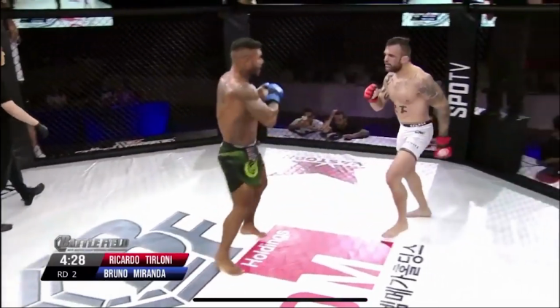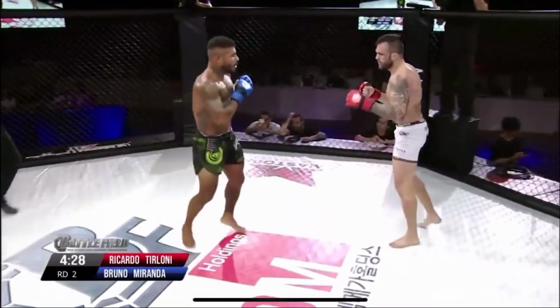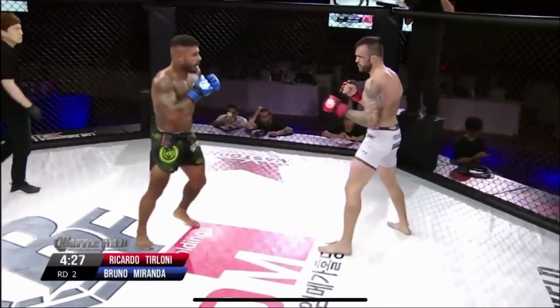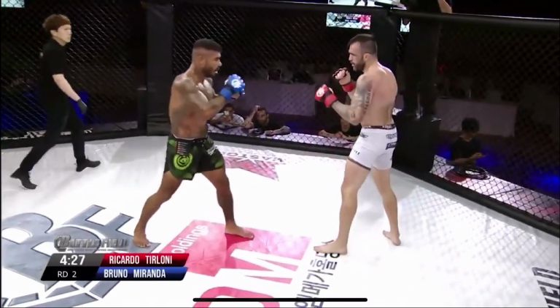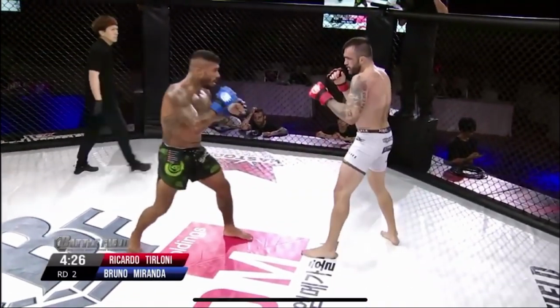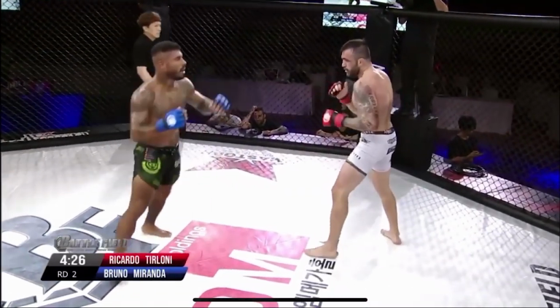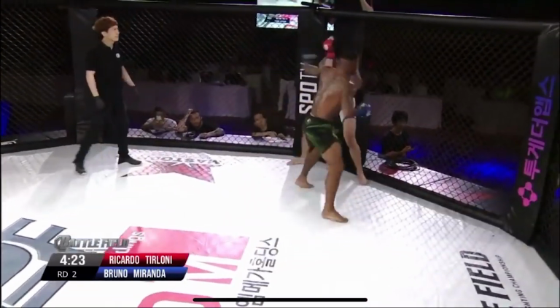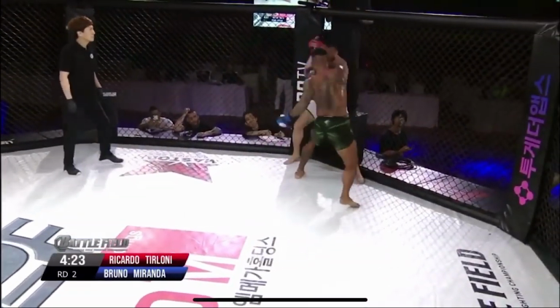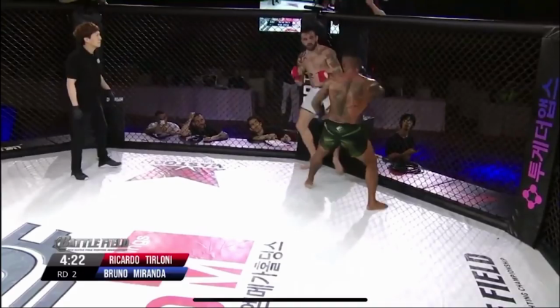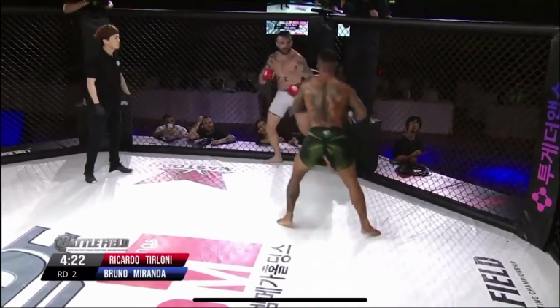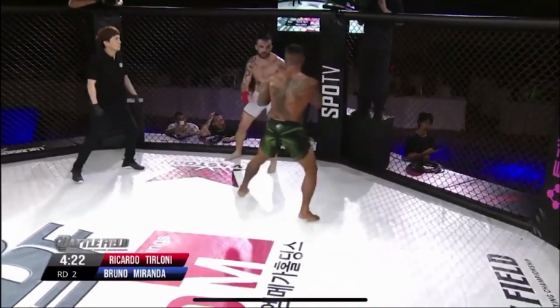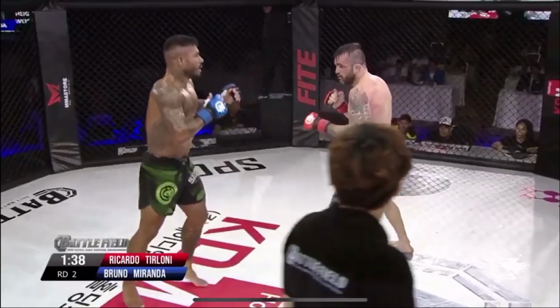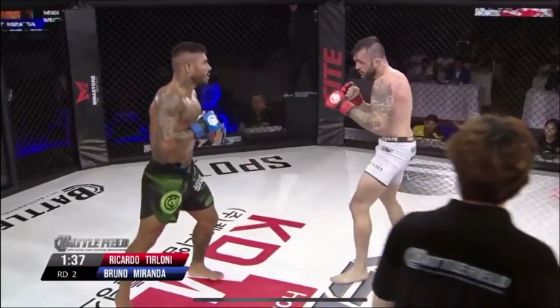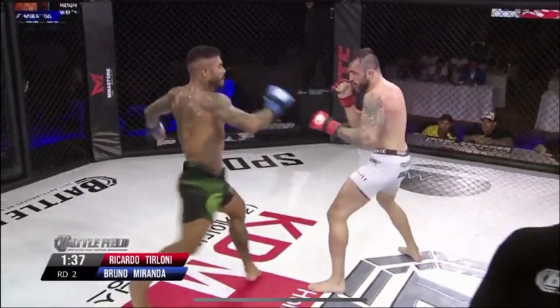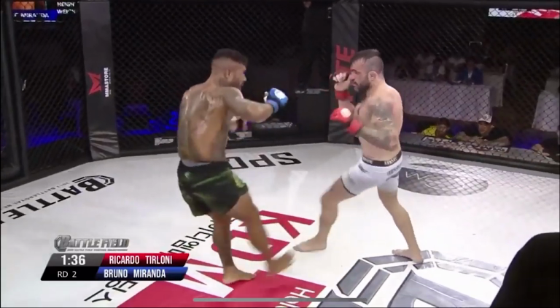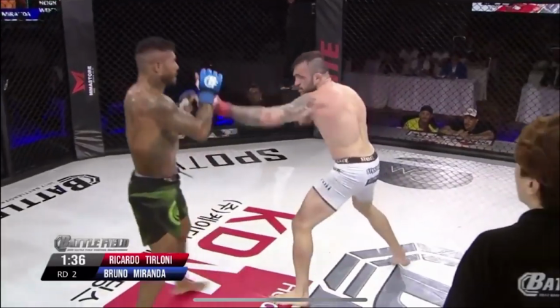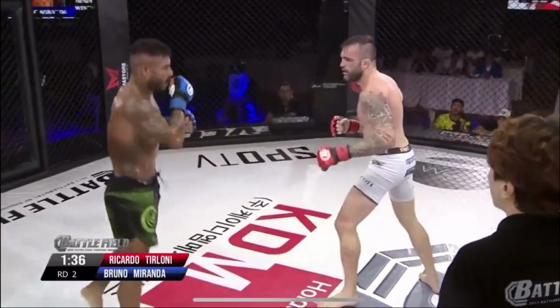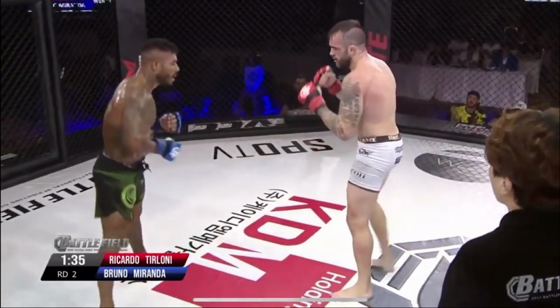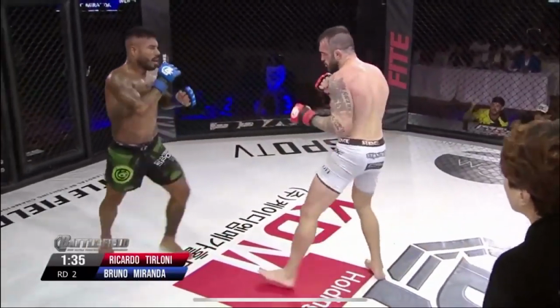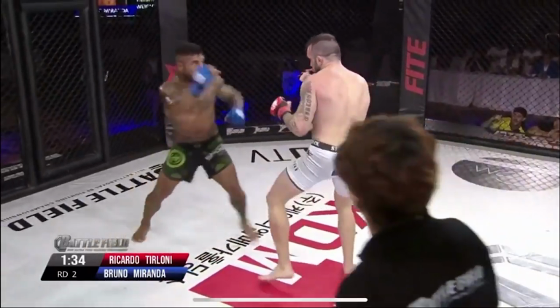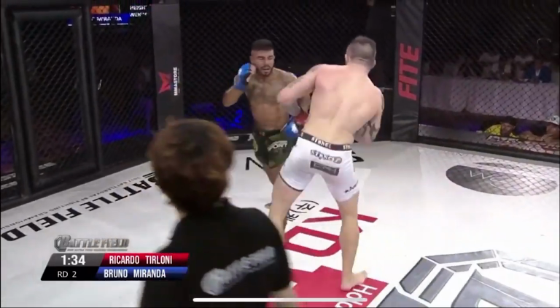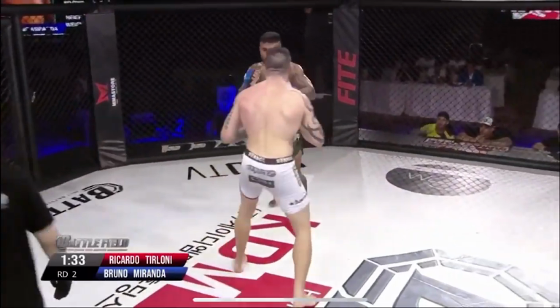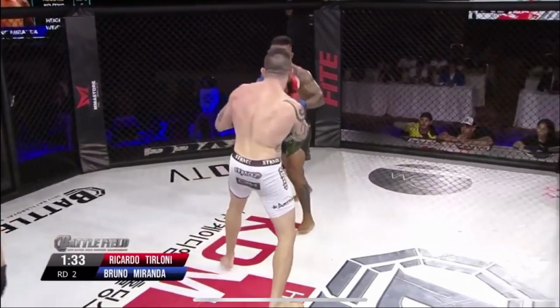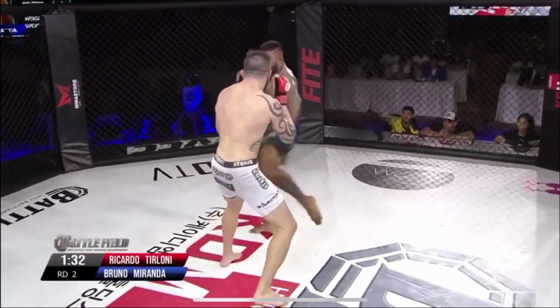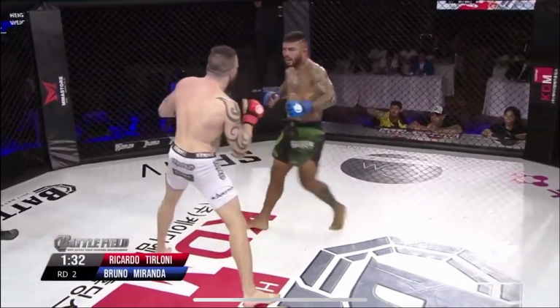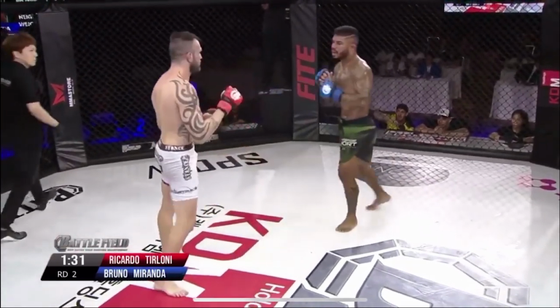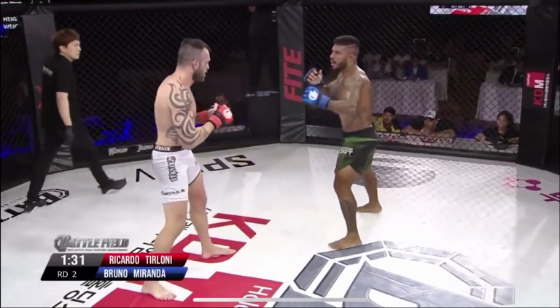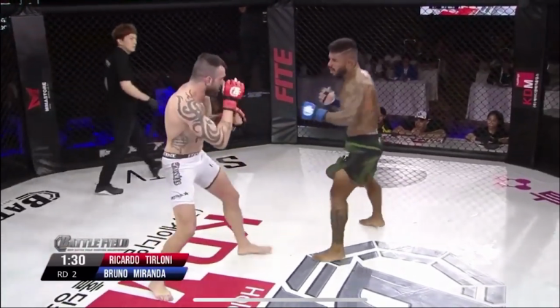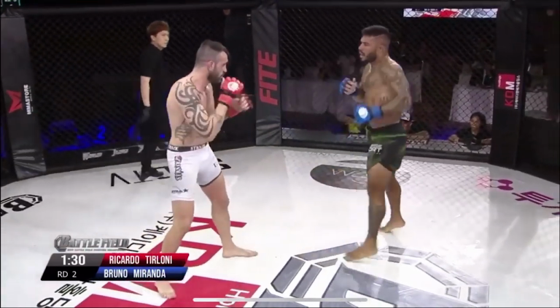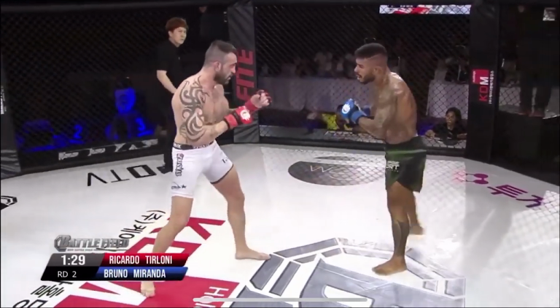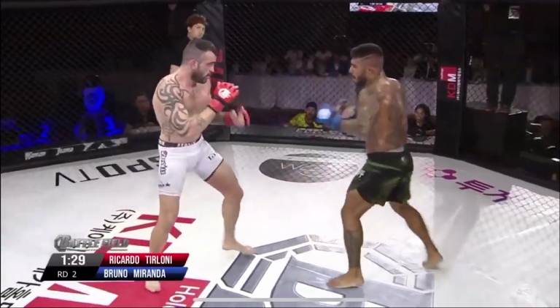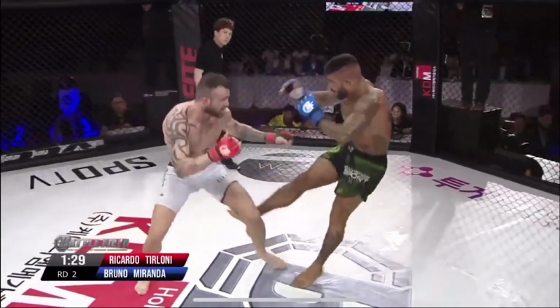Oh, switch kick! Big hooks. And another calf kick. Look at the bruising on the left calf — the inside leg and the left calf are absolutely redded up.